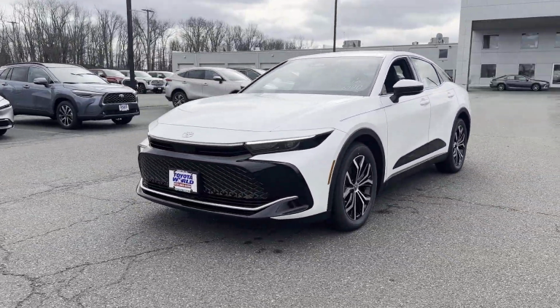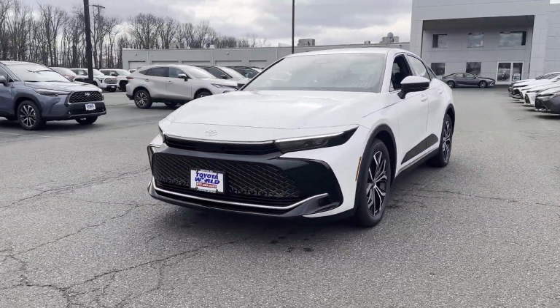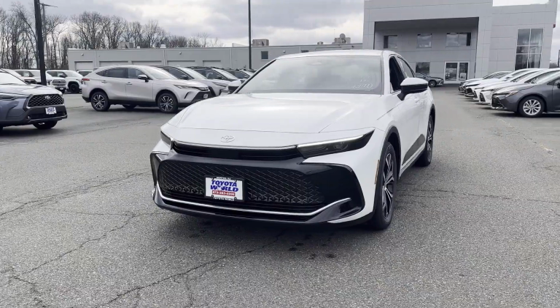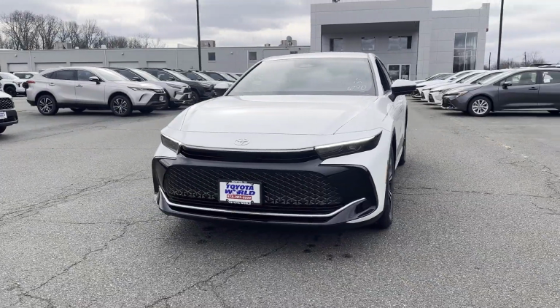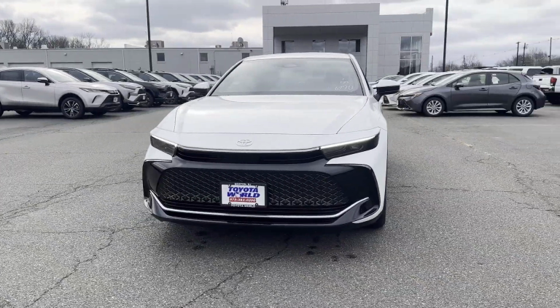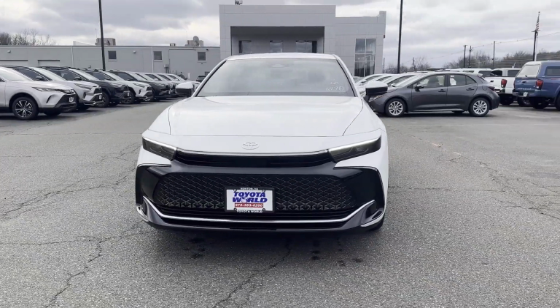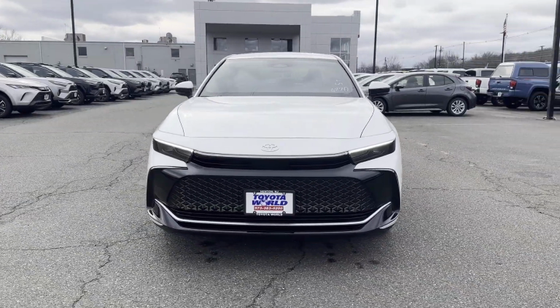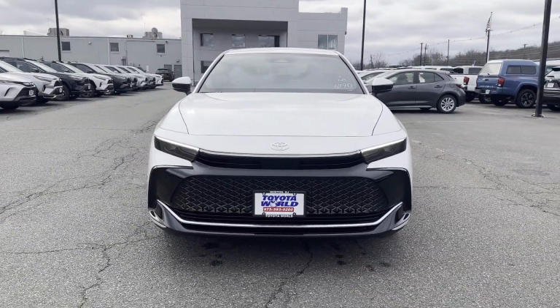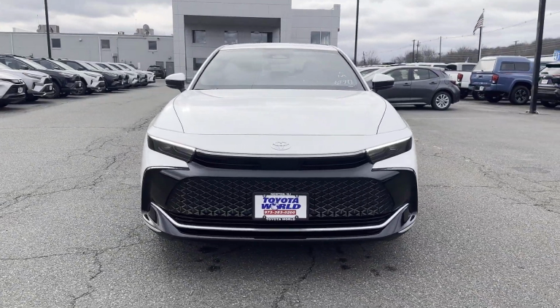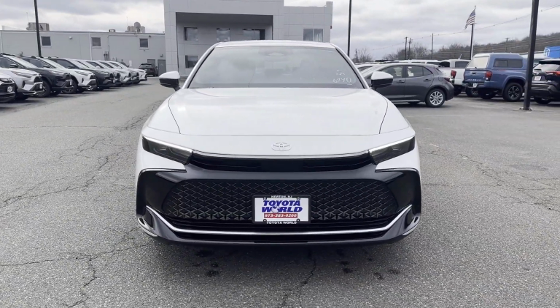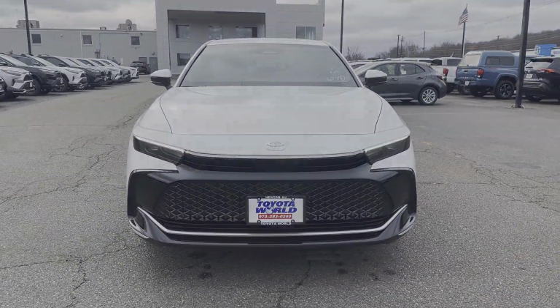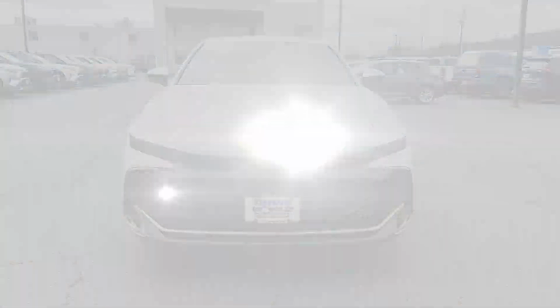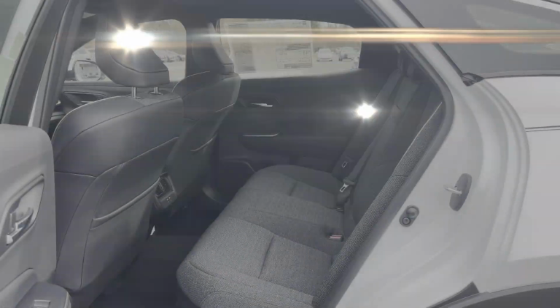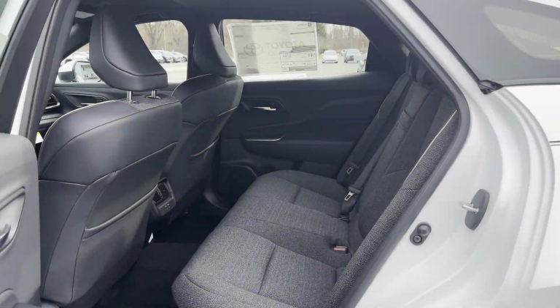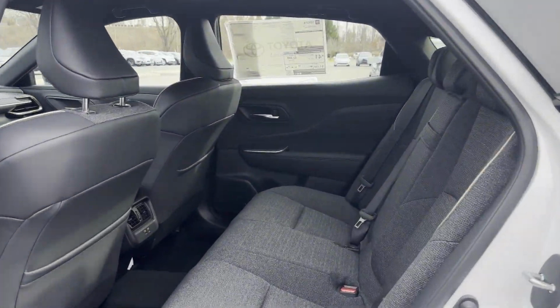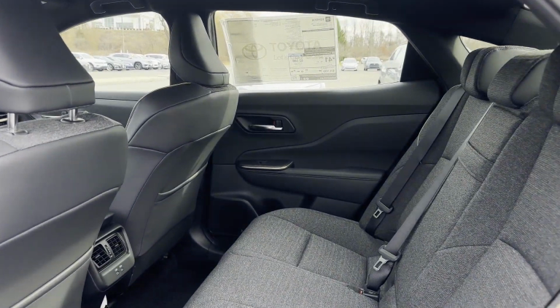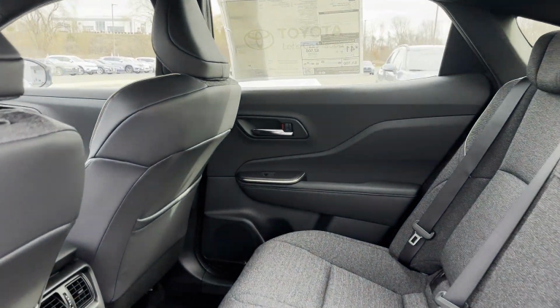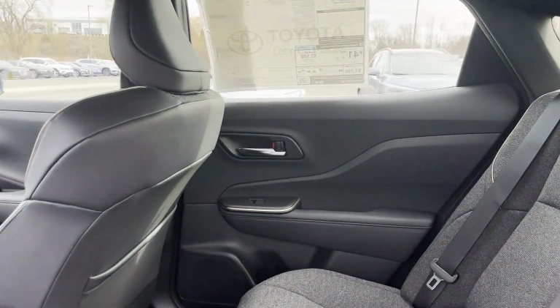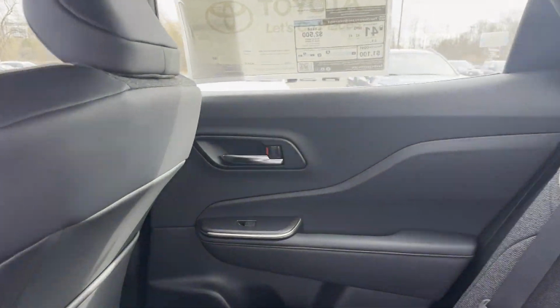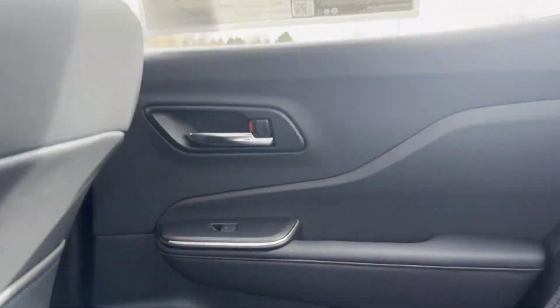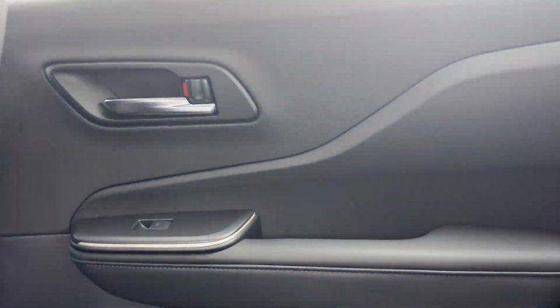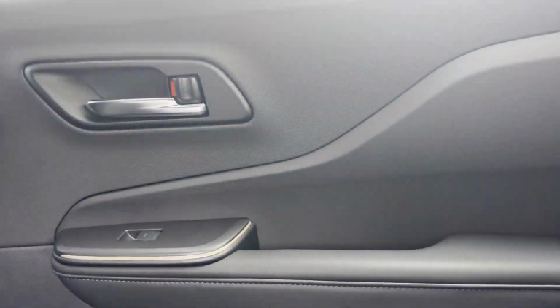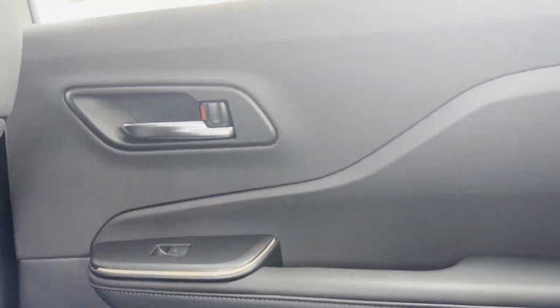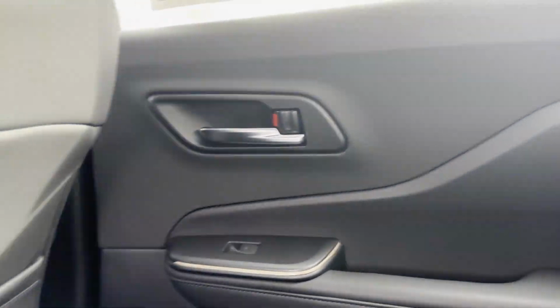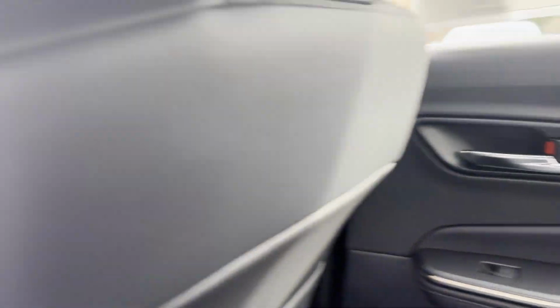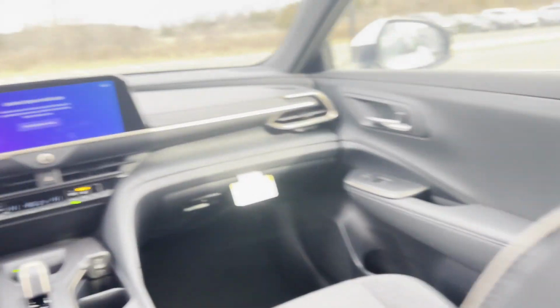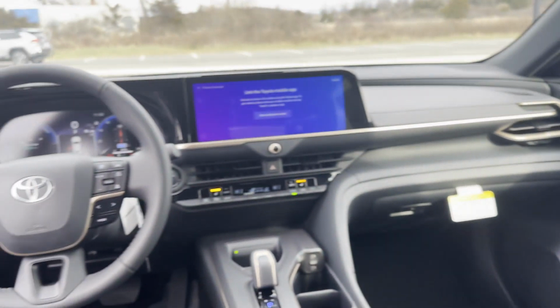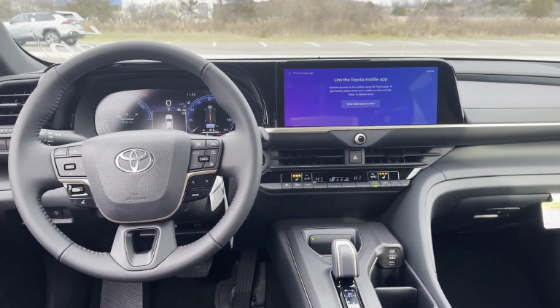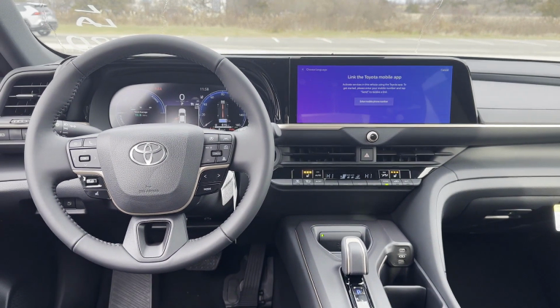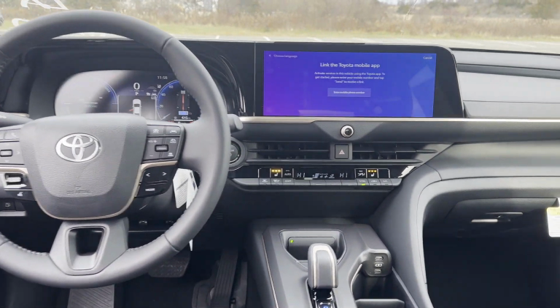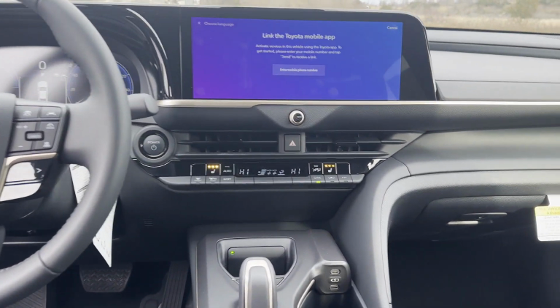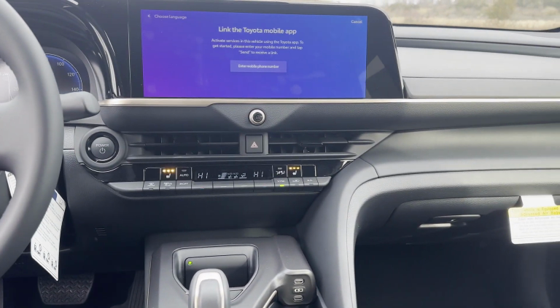Passenger side airbag sensor, adjustable steering wheel, traction control, universal garage door opener, power side view mirrors, variable speed intermittent wipers, and alarm system.